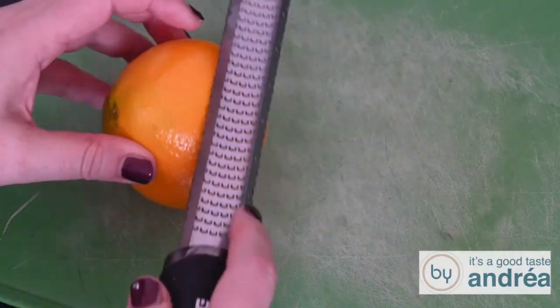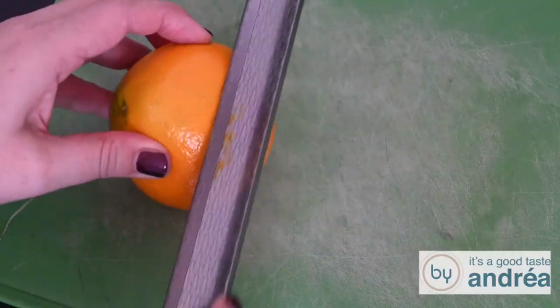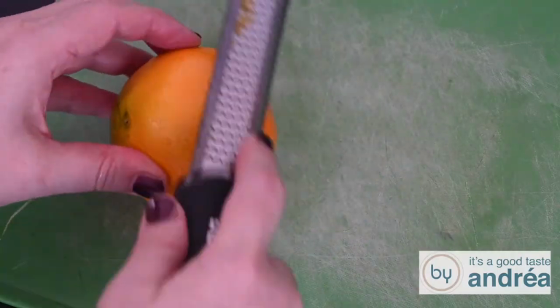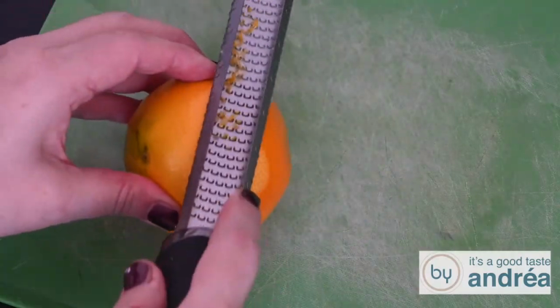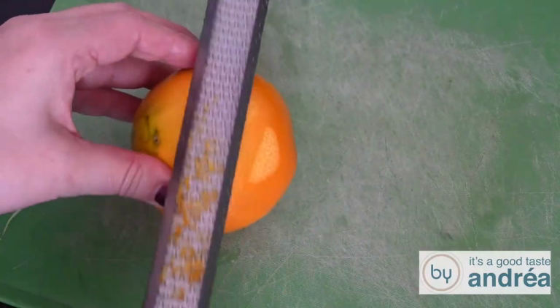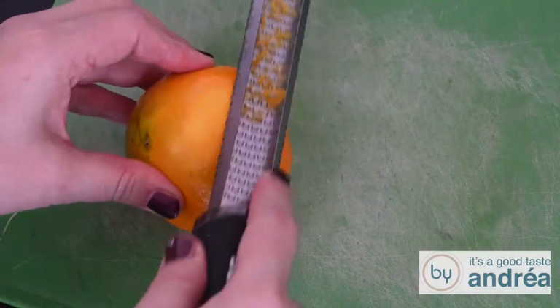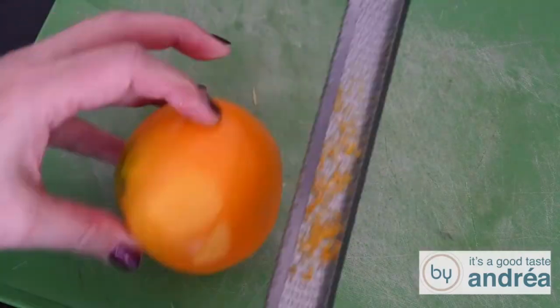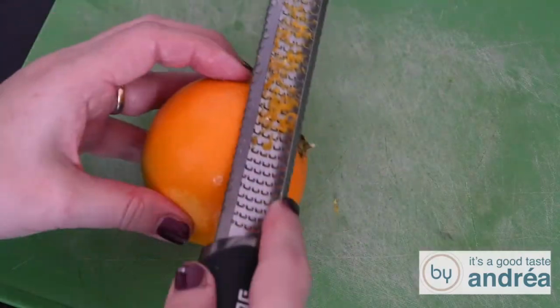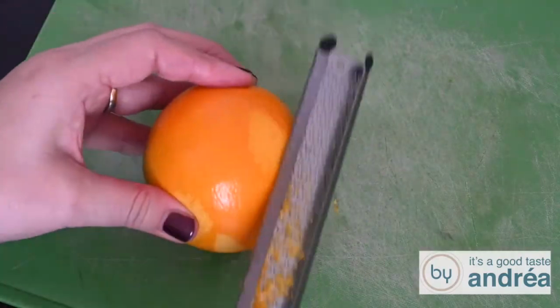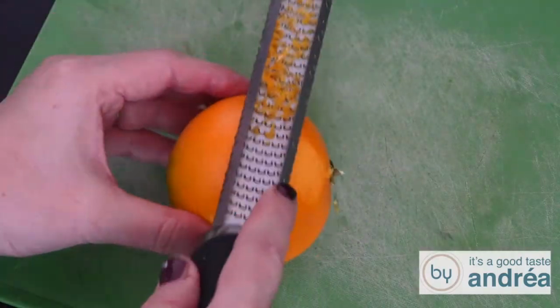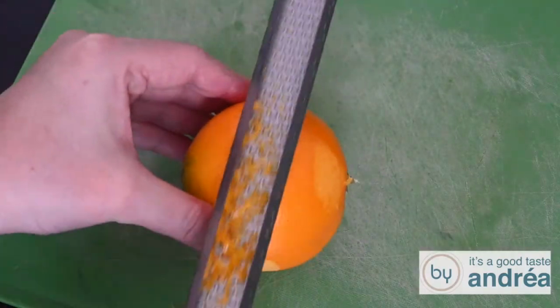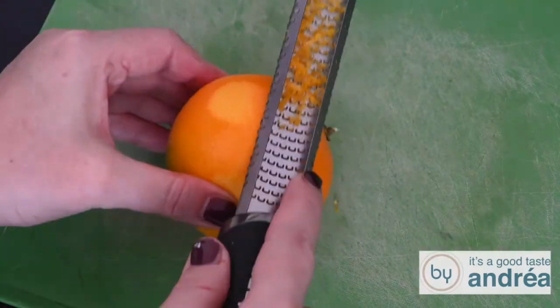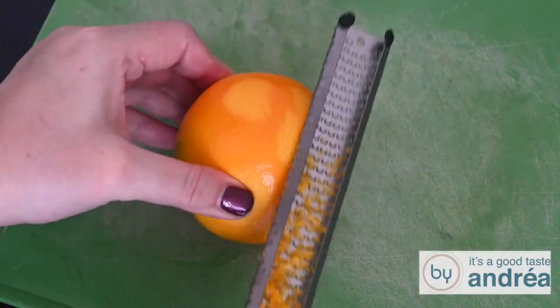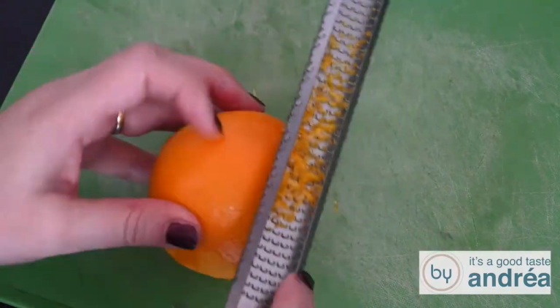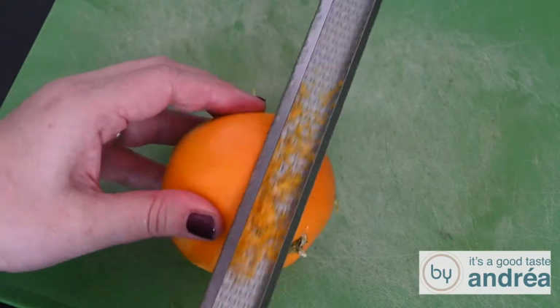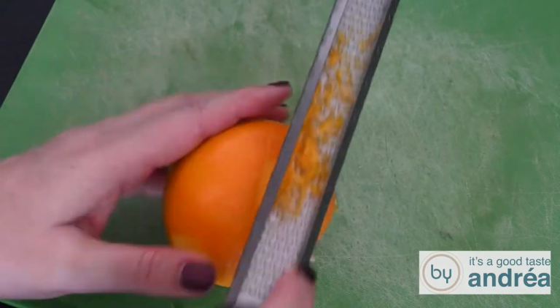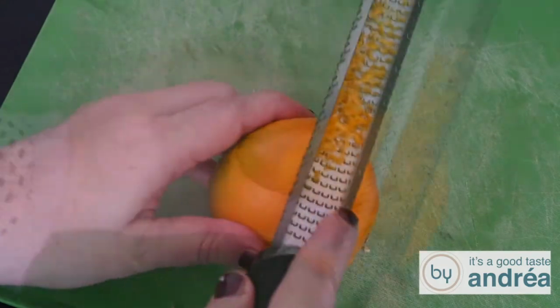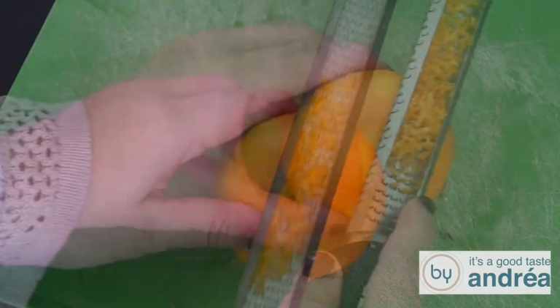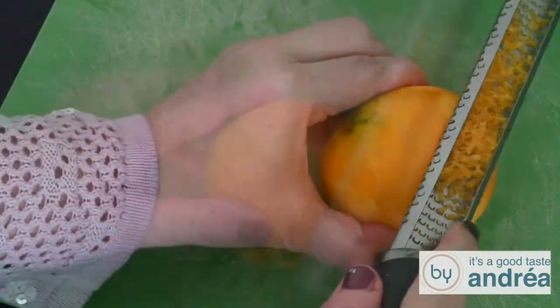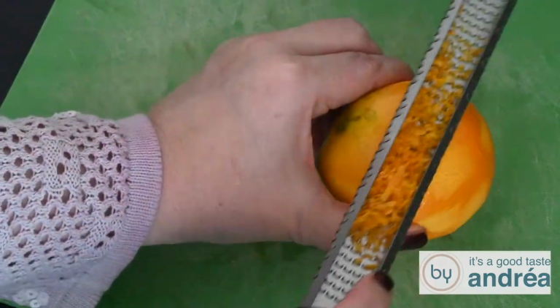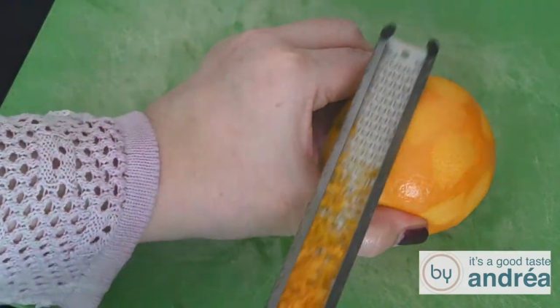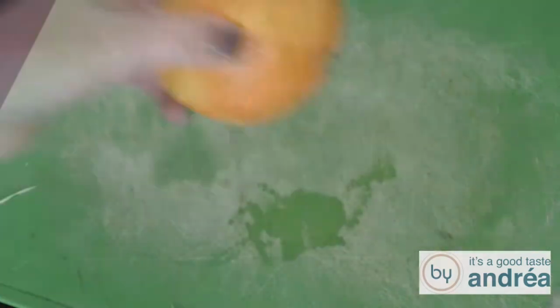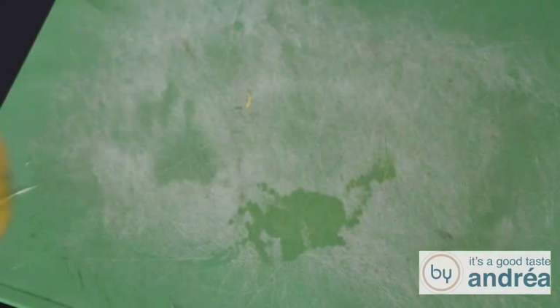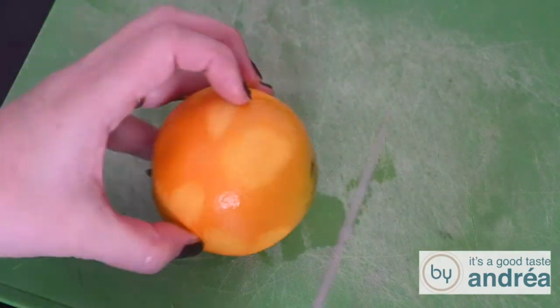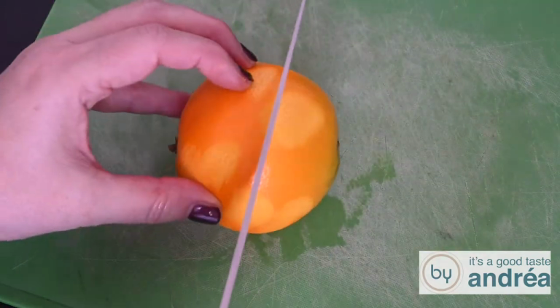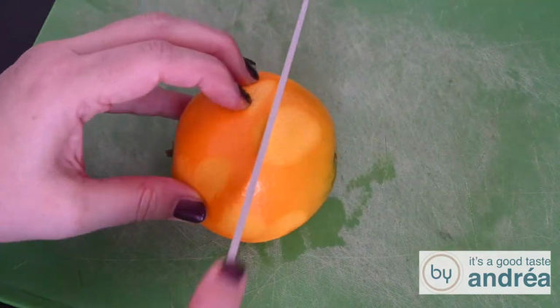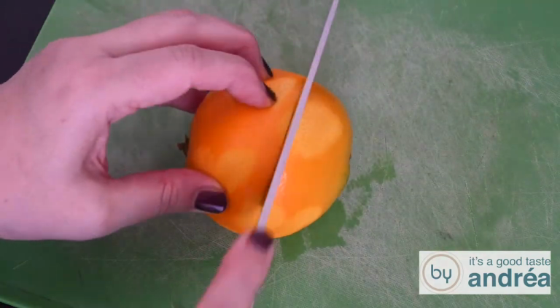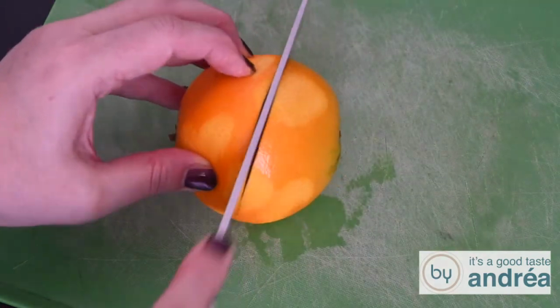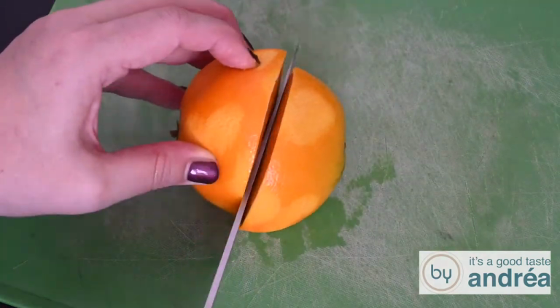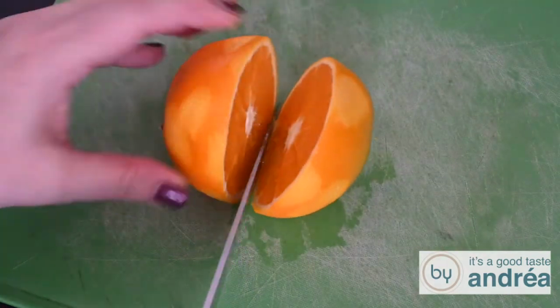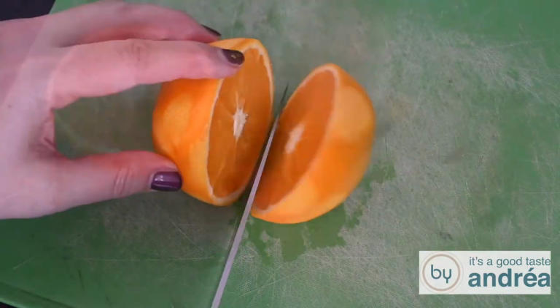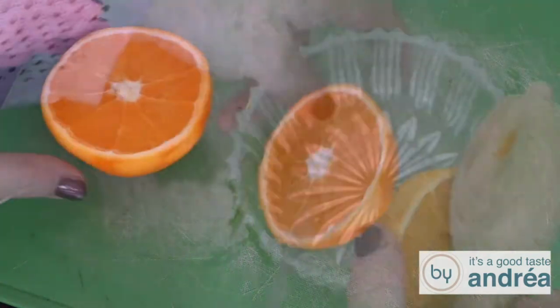Grate the orange and set the zest aside. Then halve the orange and juice each half.